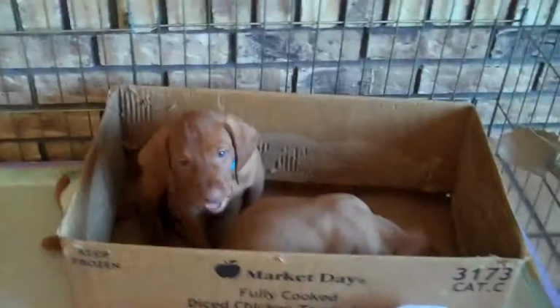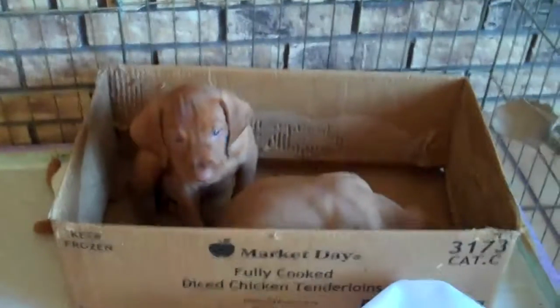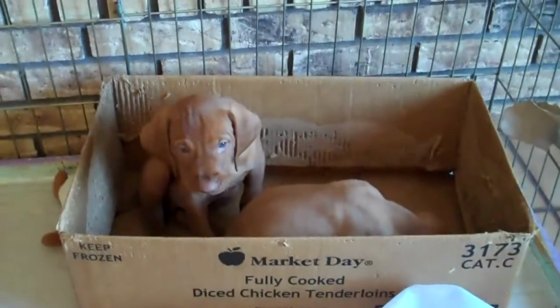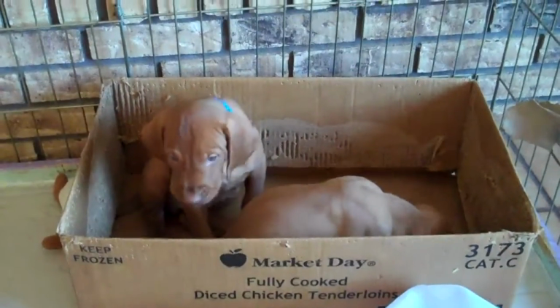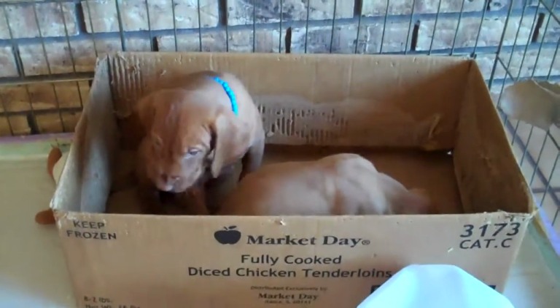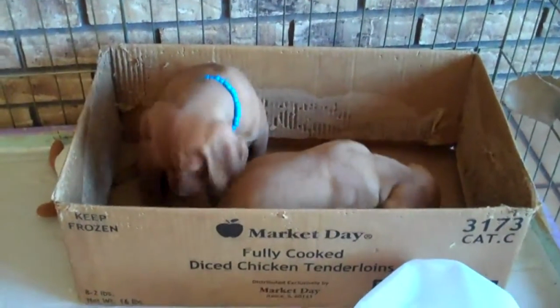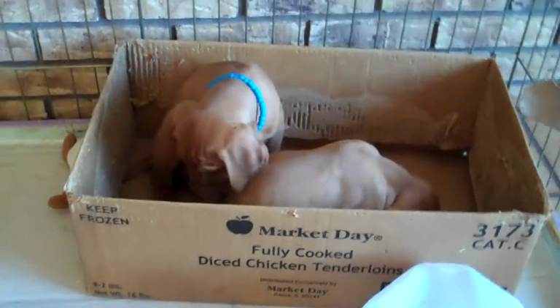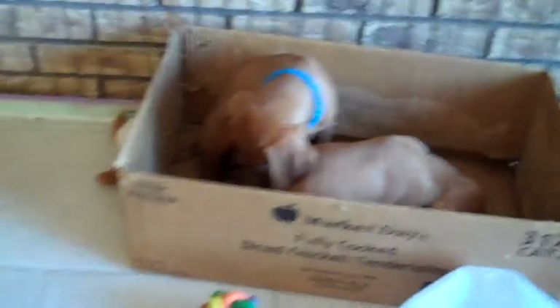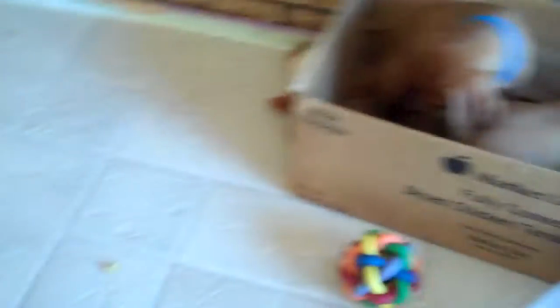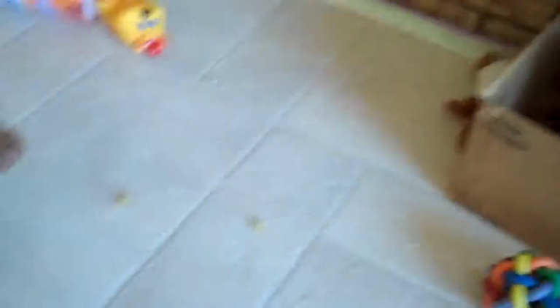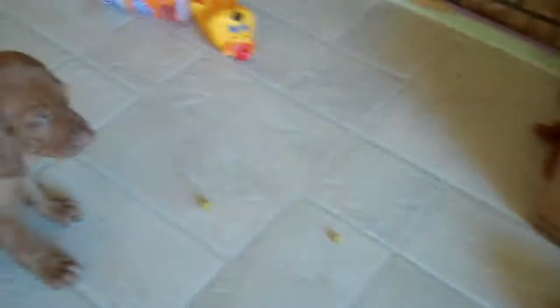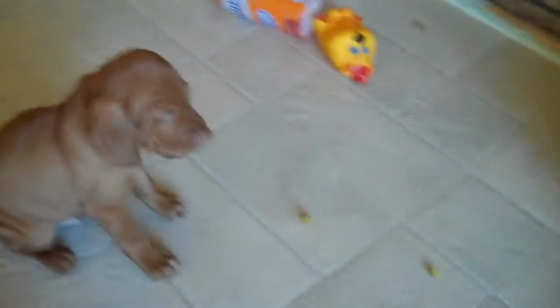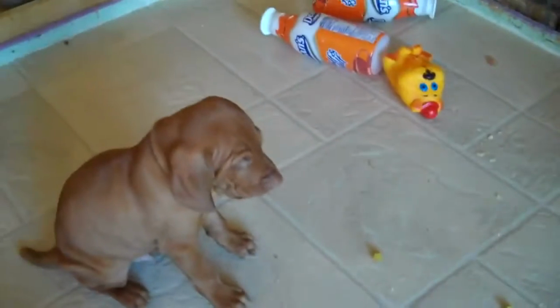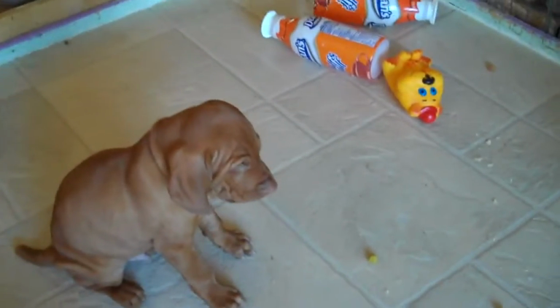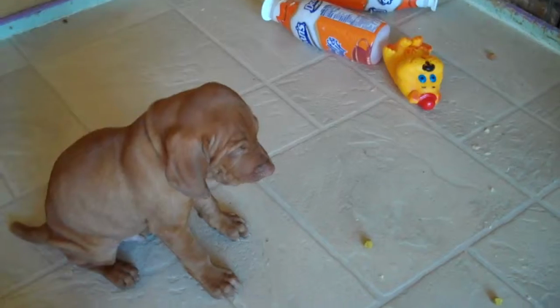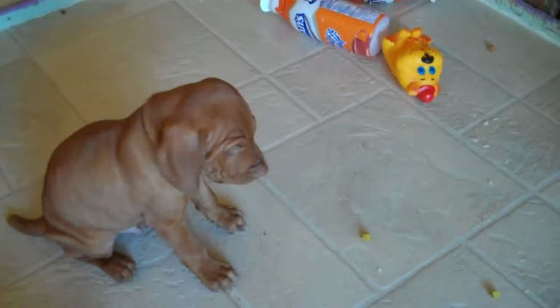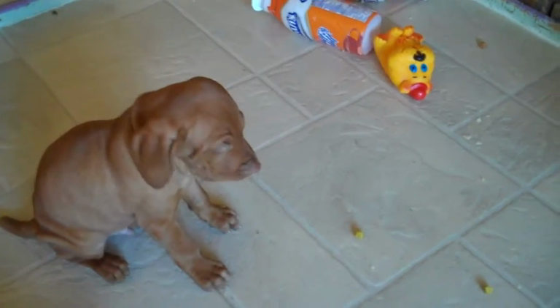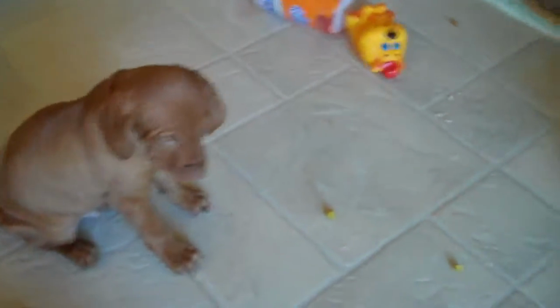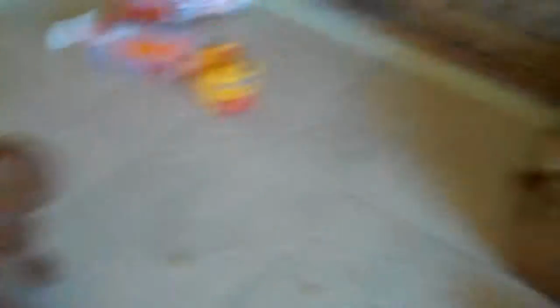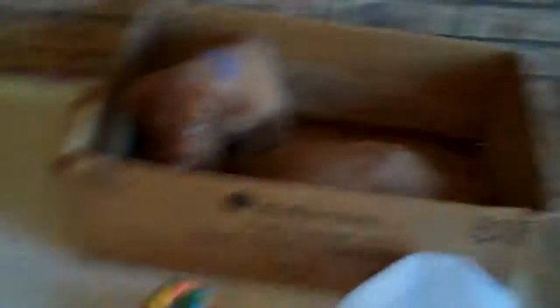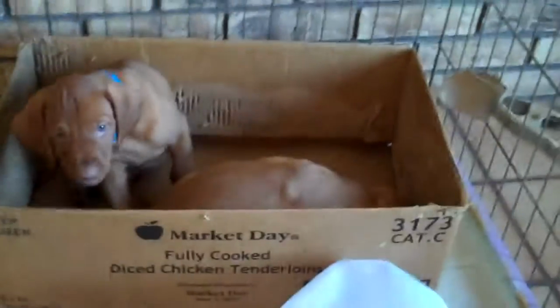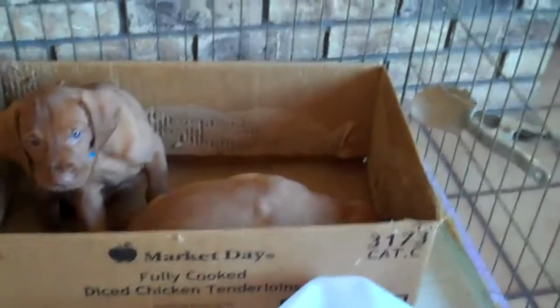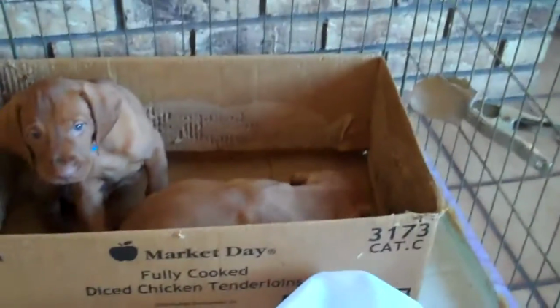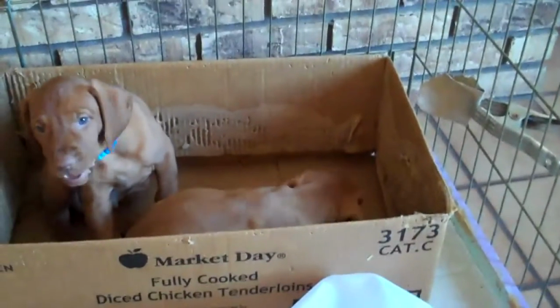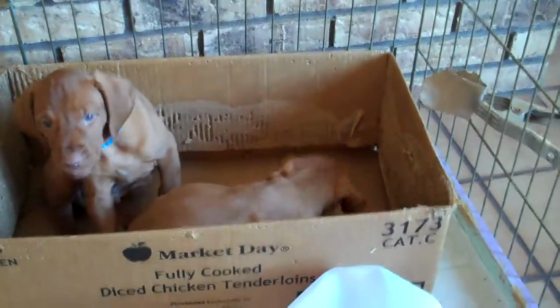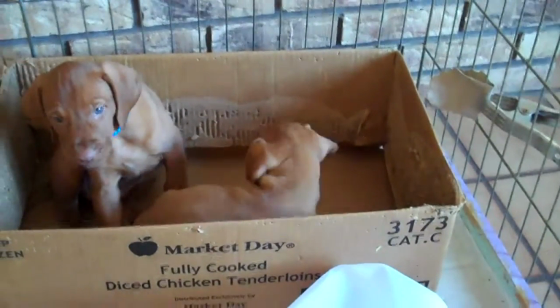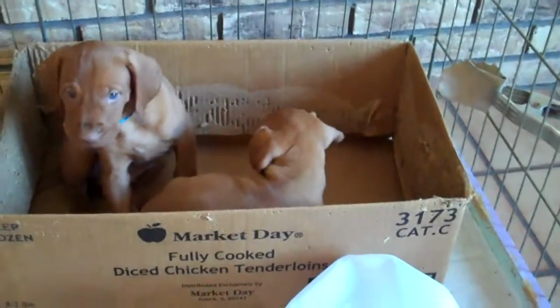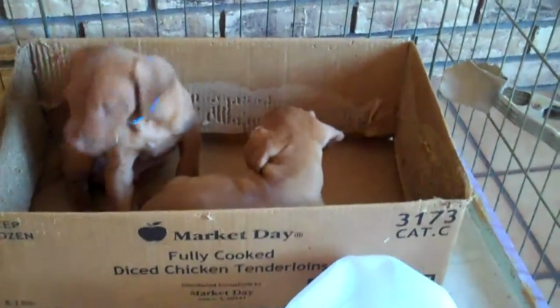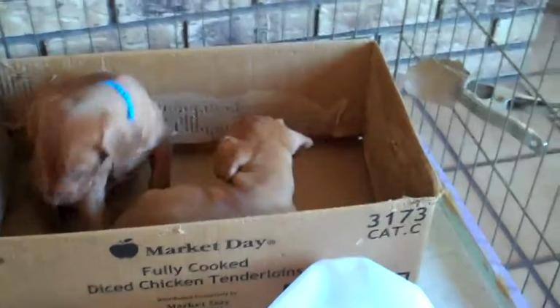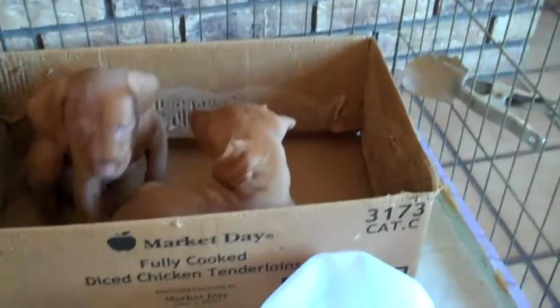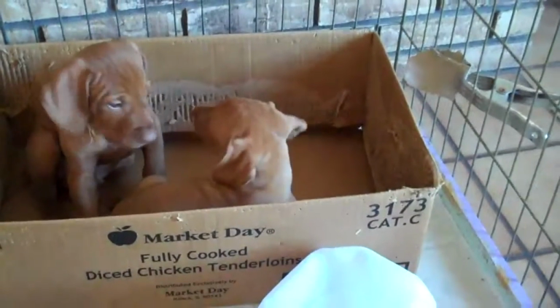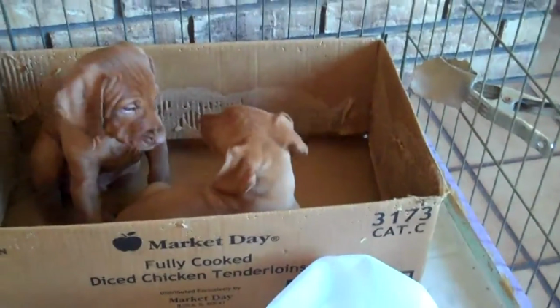Monogram appliances. From built-in refrigerators and dual-fuel professional ranges to speed-cooking wall ovens, Monogram offers as many tools as there are techniques for creating inspired meals.